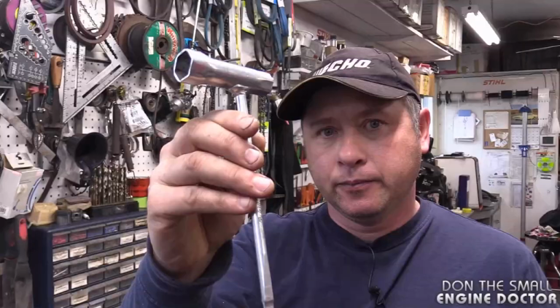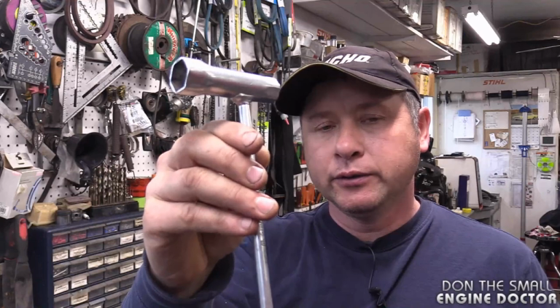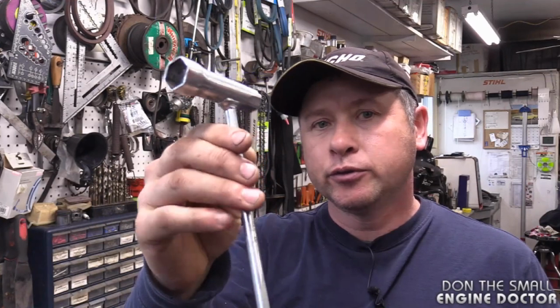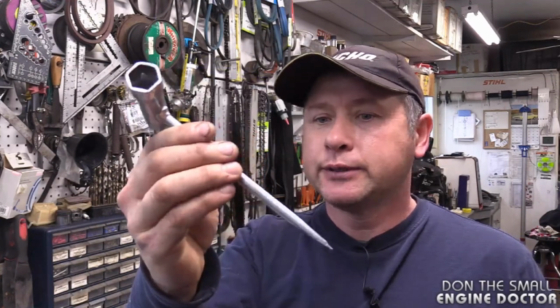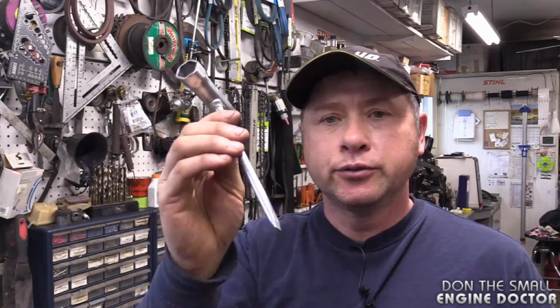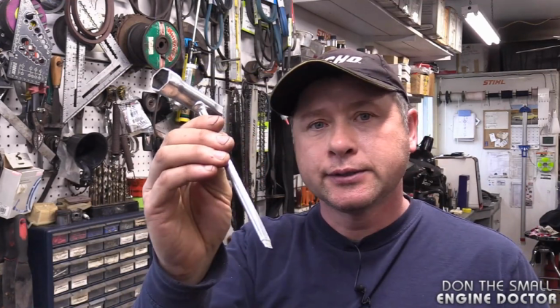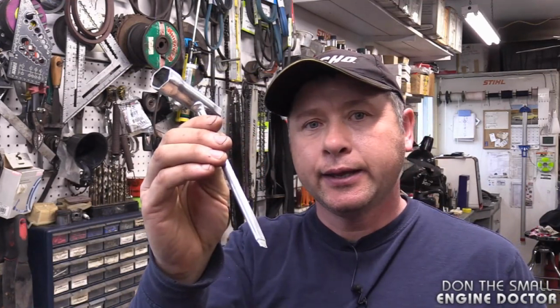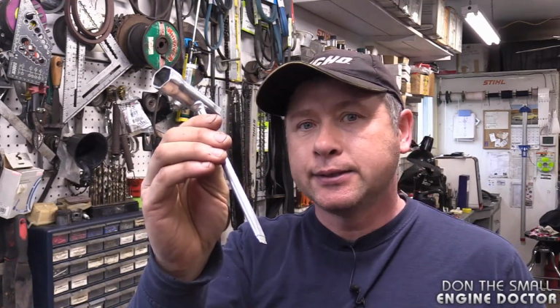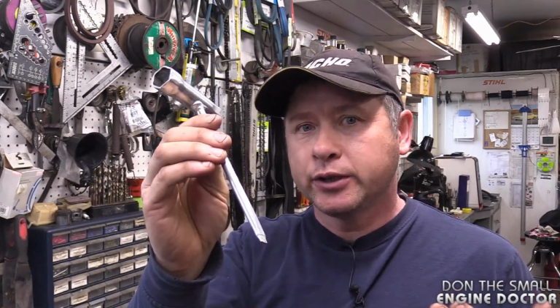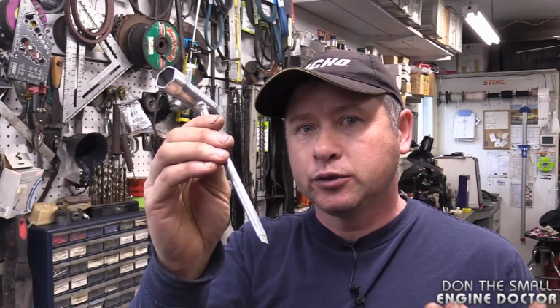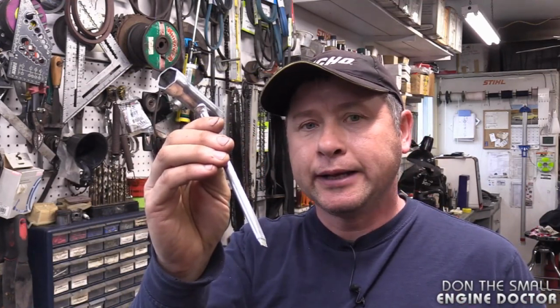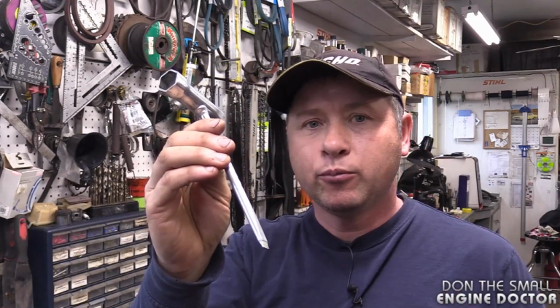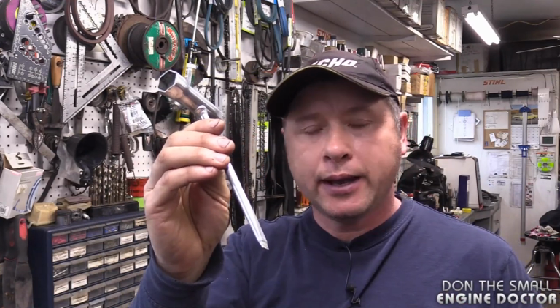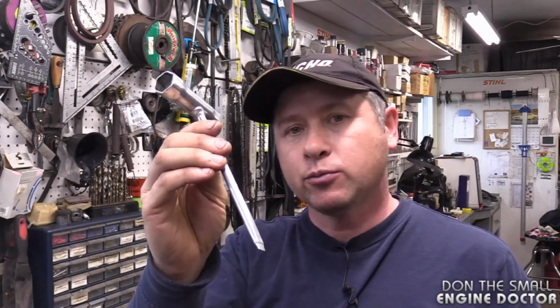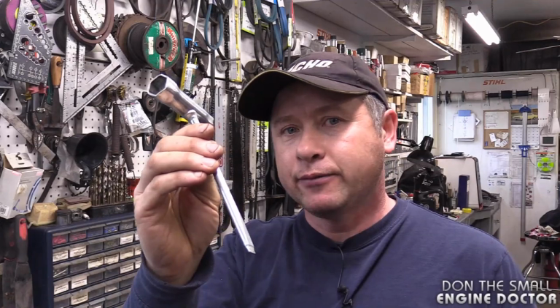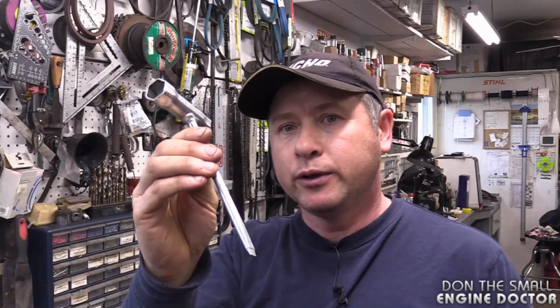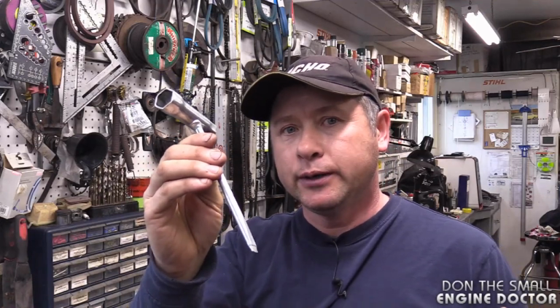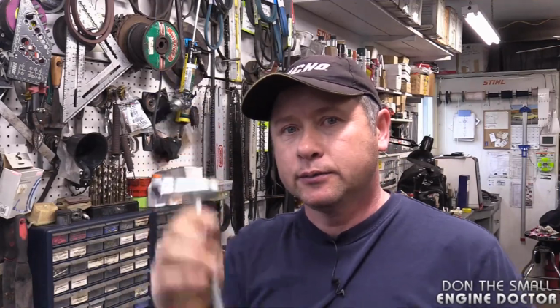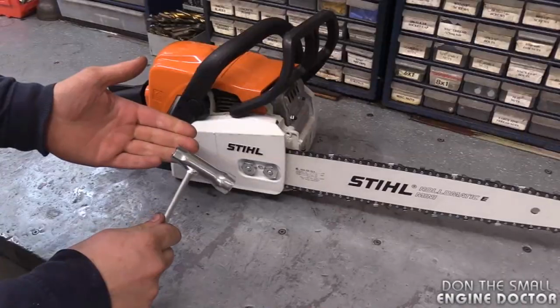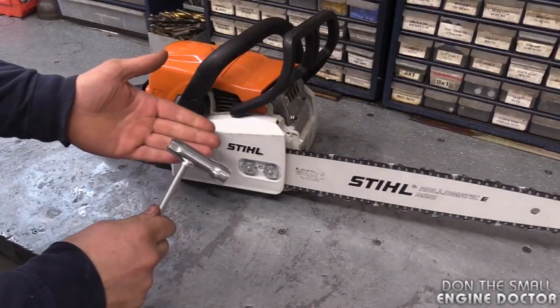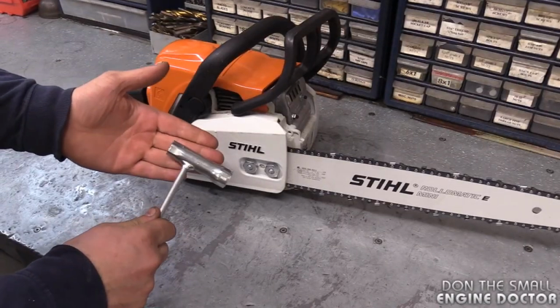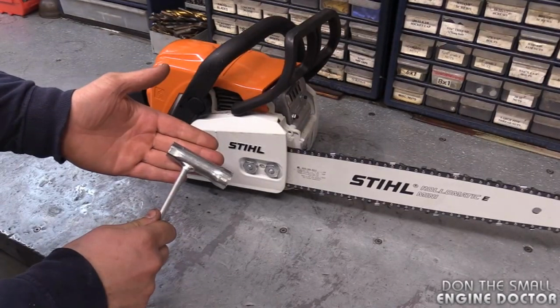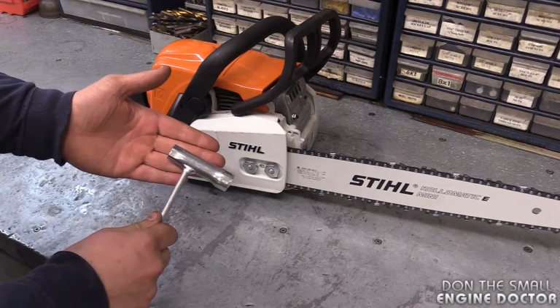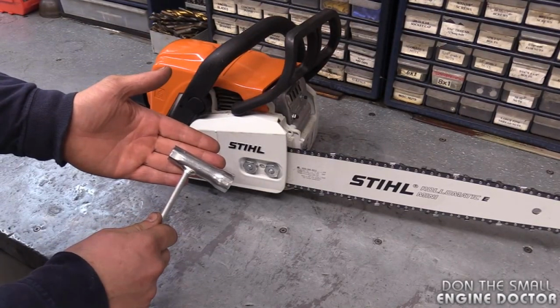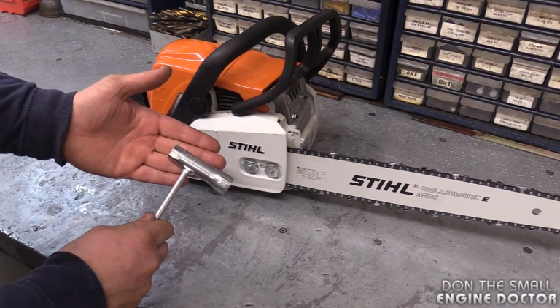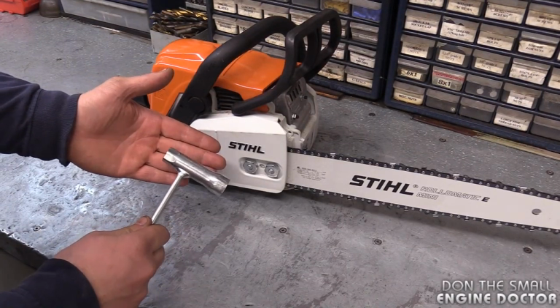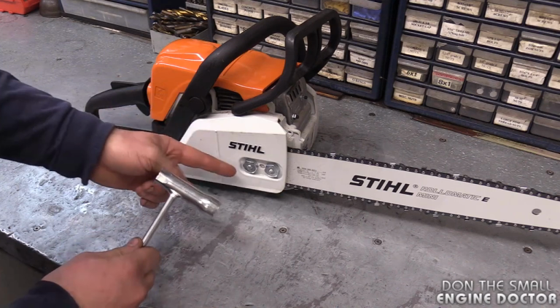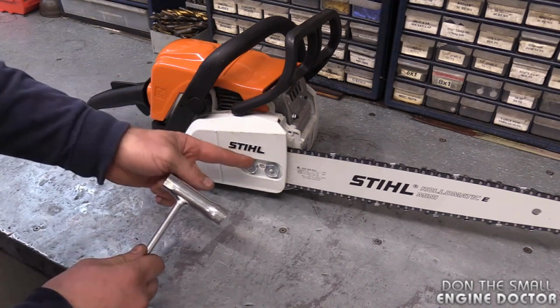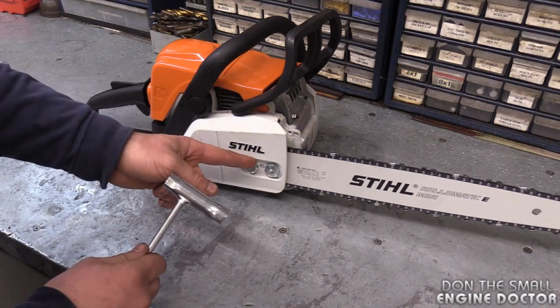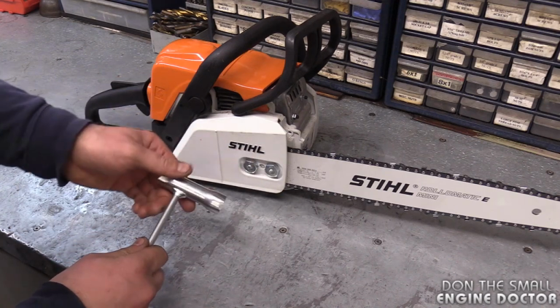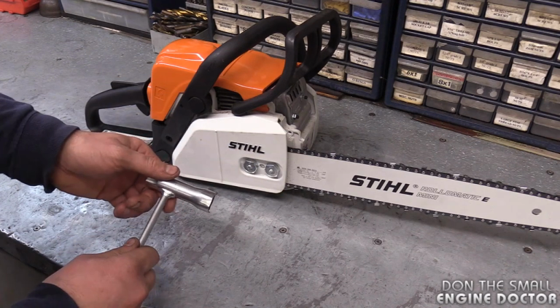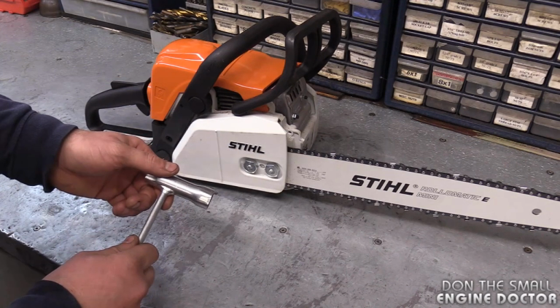The only tool you're going to need to do this is the chainsaw tool that came with your MS-170 when you bought it. Now if you don't have that tool, all you're going to need is a 19 millimeter socket and a slotted screwdriver.